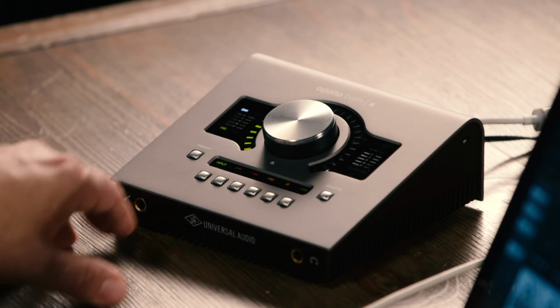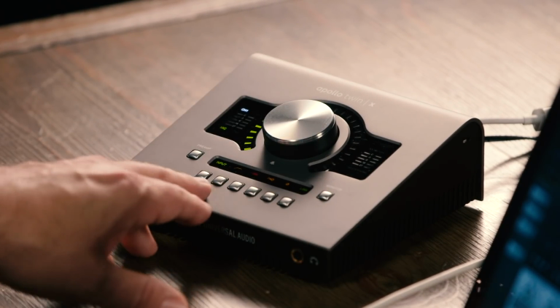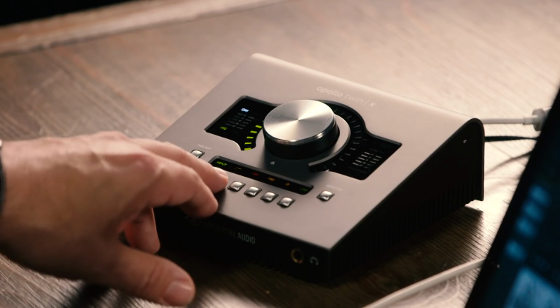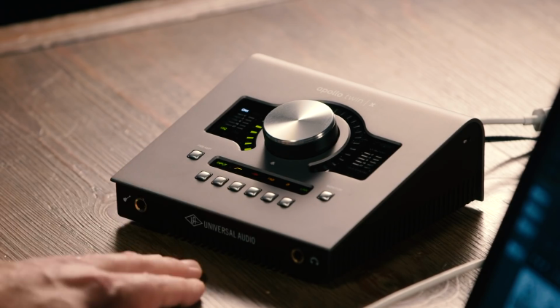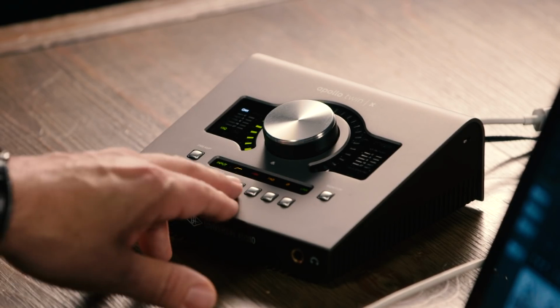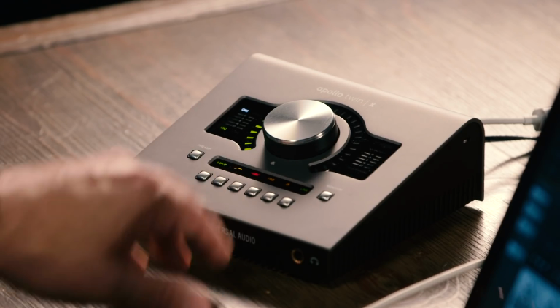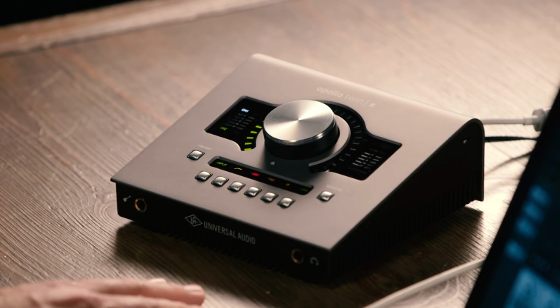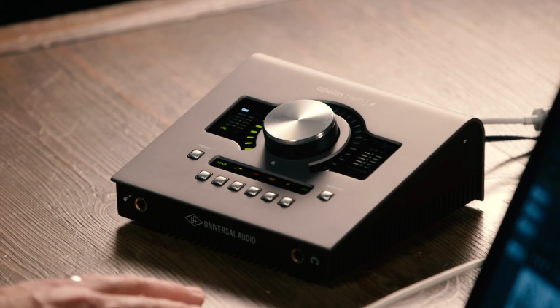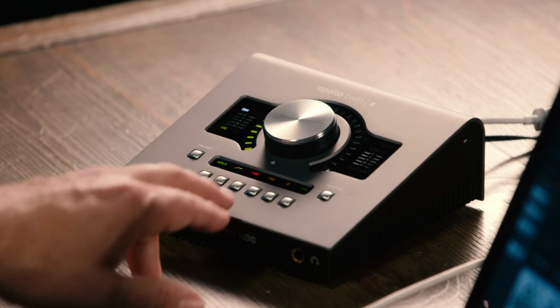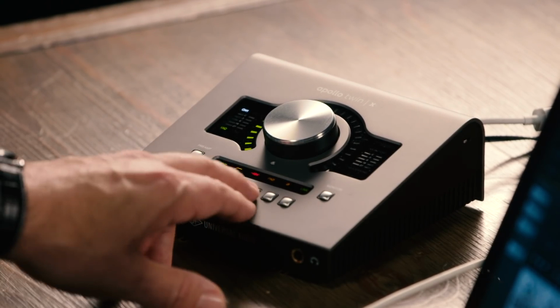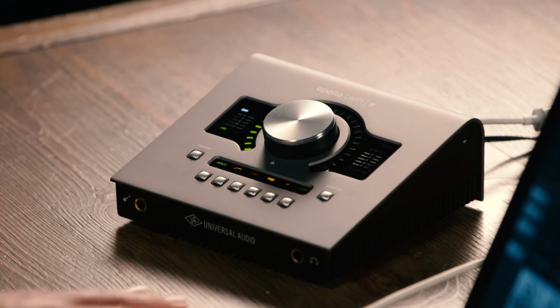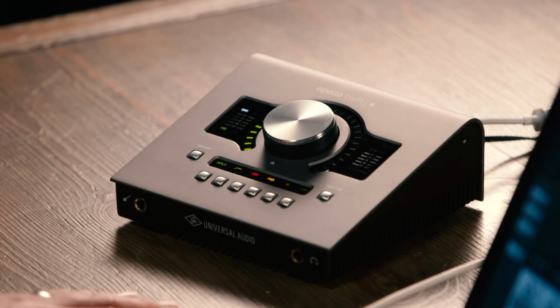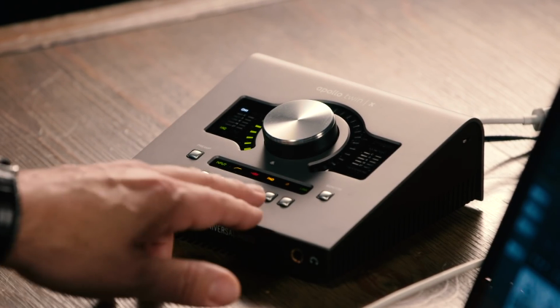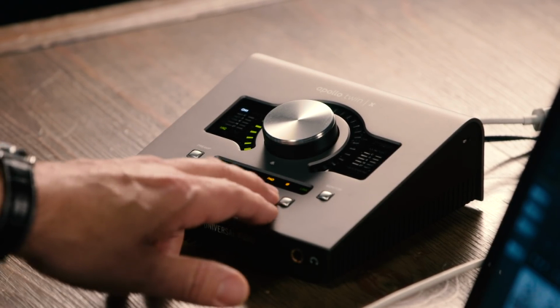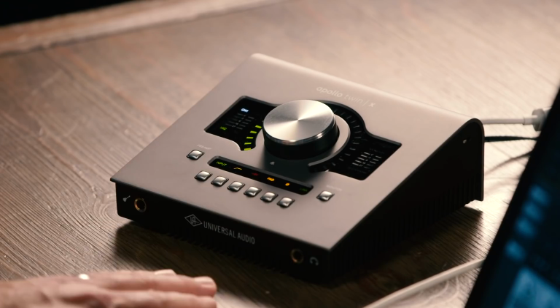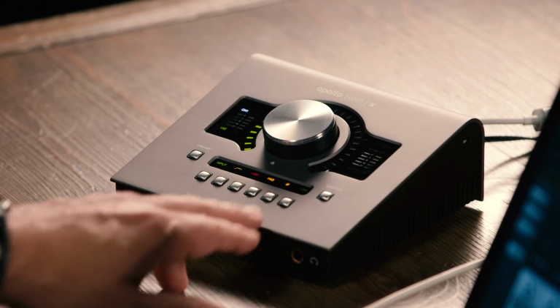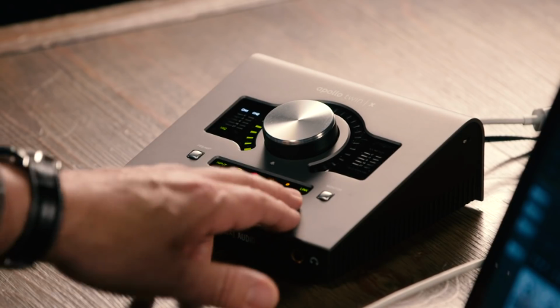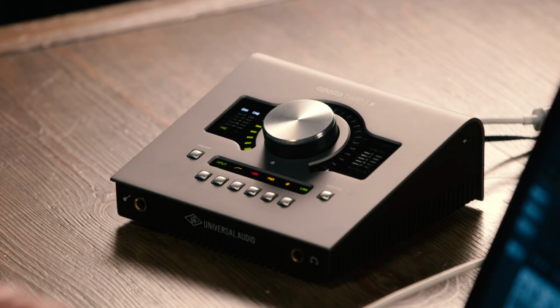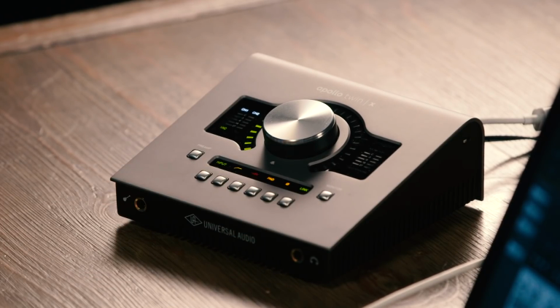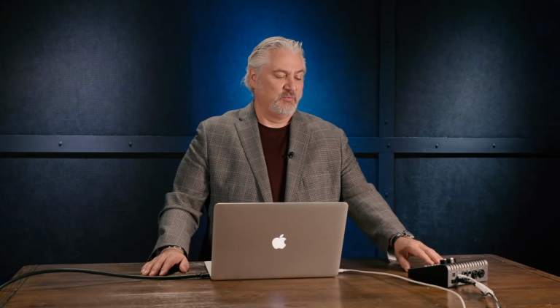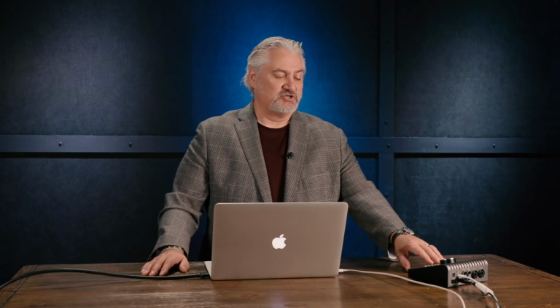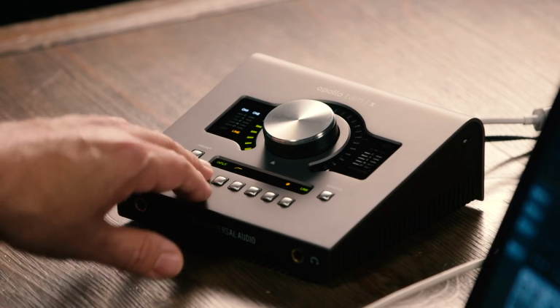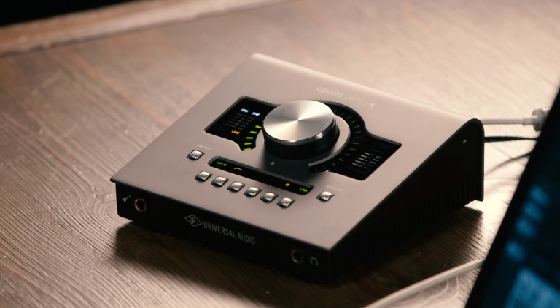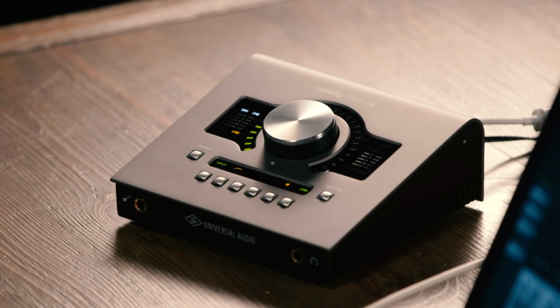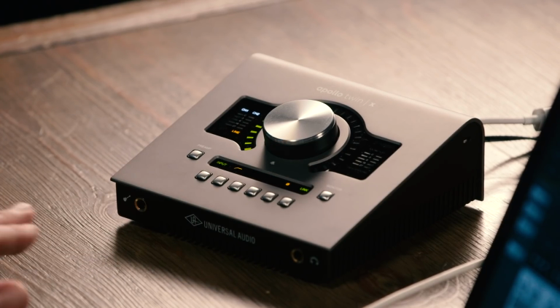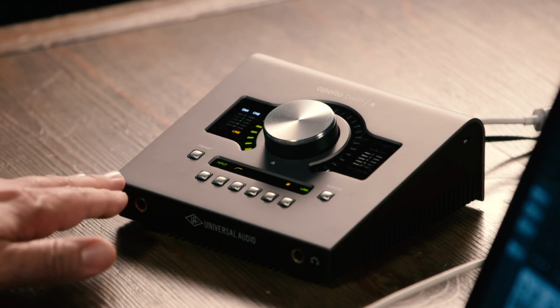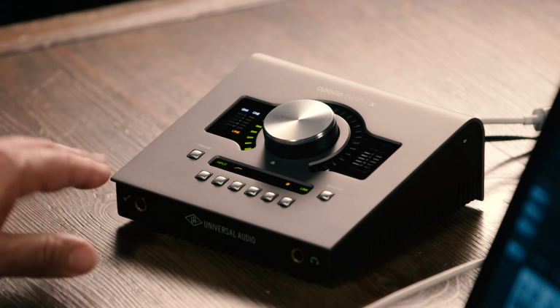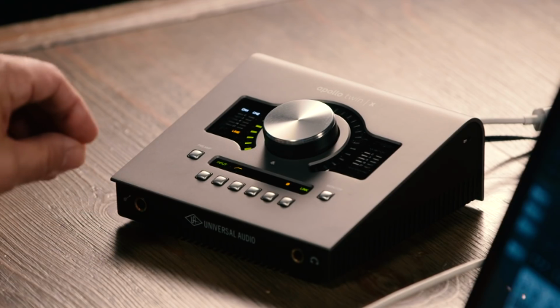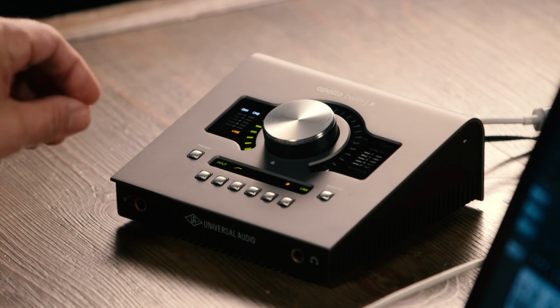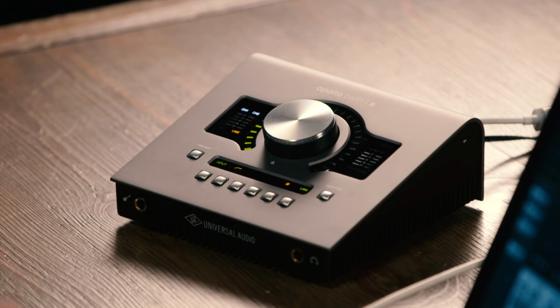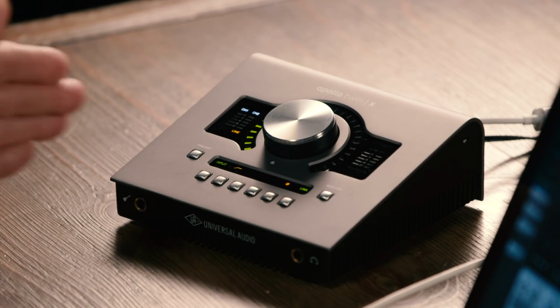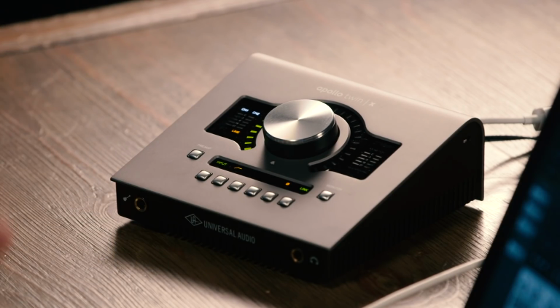We can access a high pass filter, 48 volt phantom power, pad the input as needed, reverse polarity, and we can link the two channels into stereo. We can also shift the inputs to line level, and if we plug into the front, we'll activate the Hi-Z input for guitar or bass.